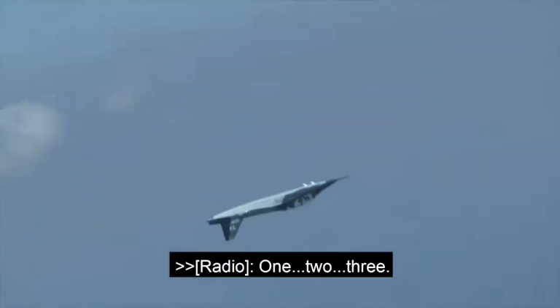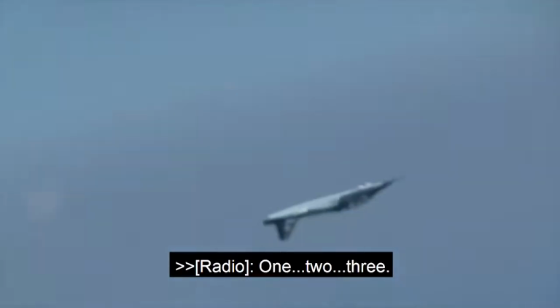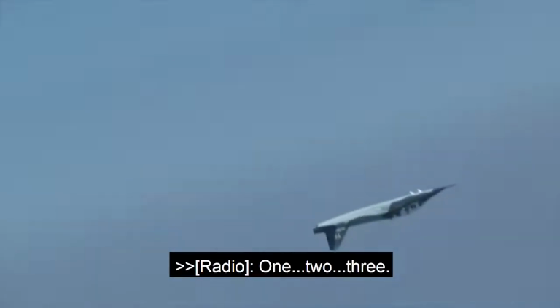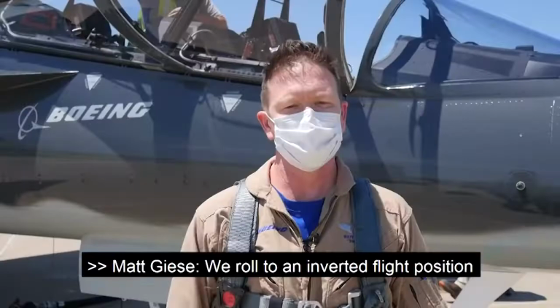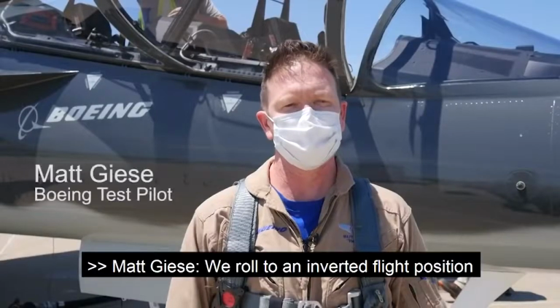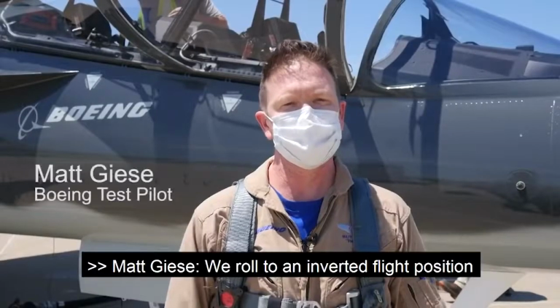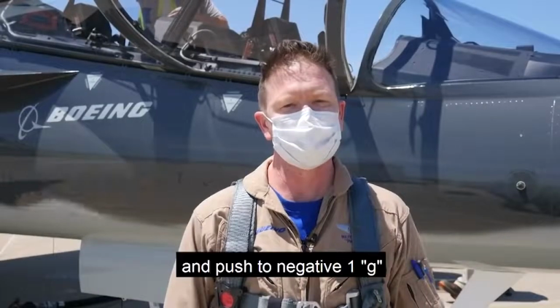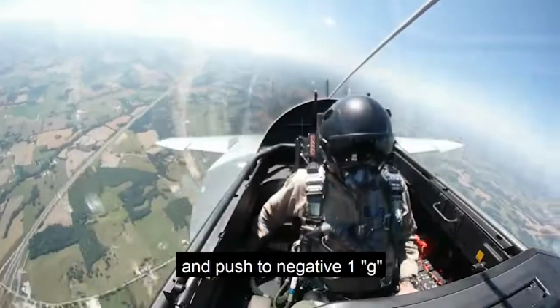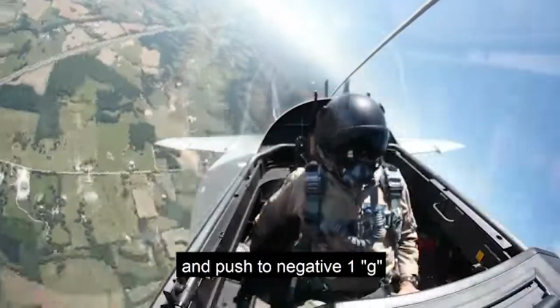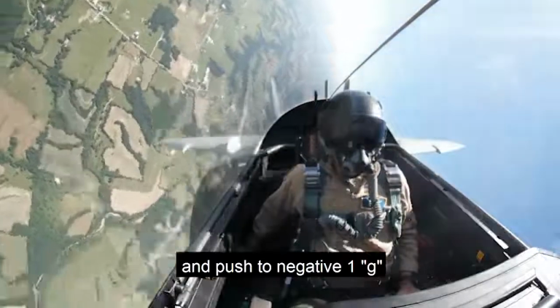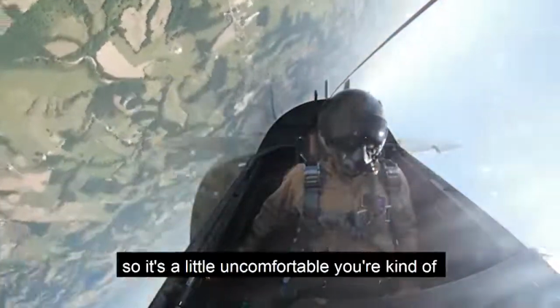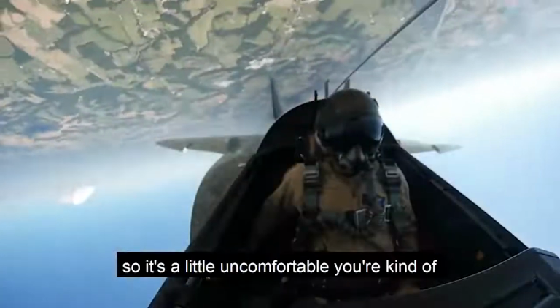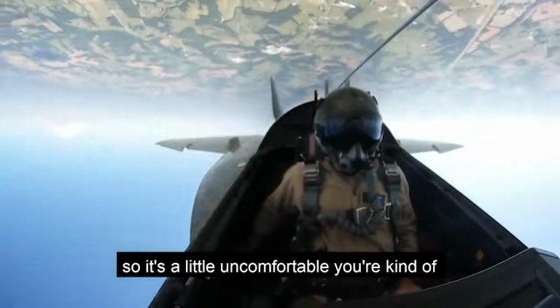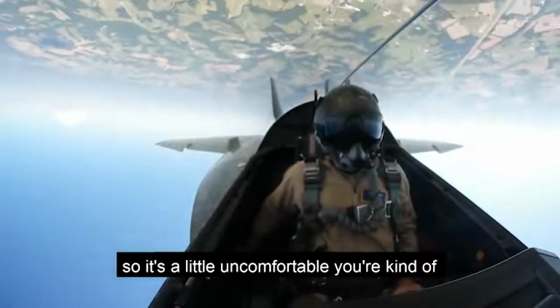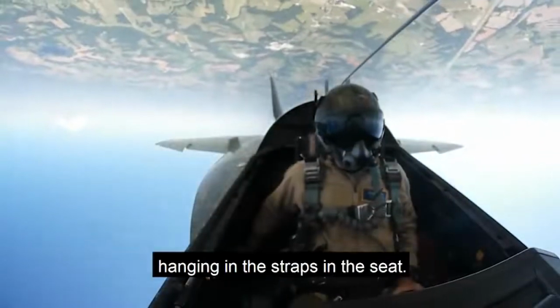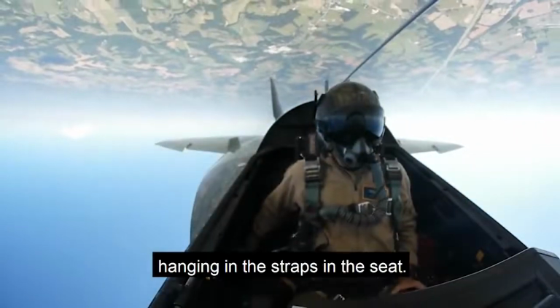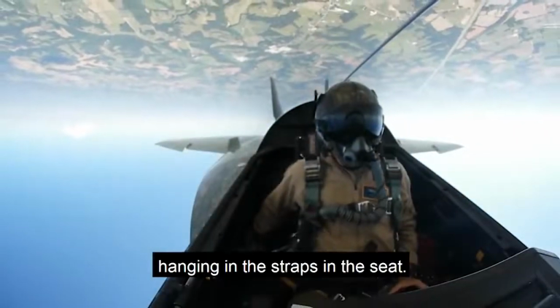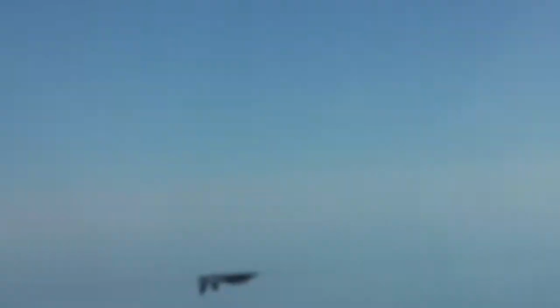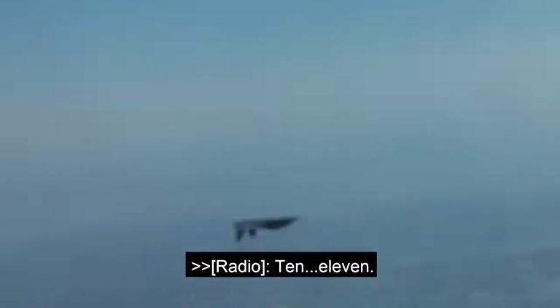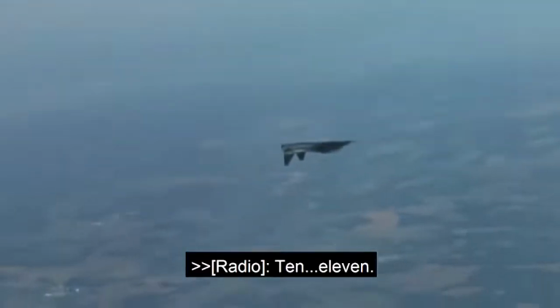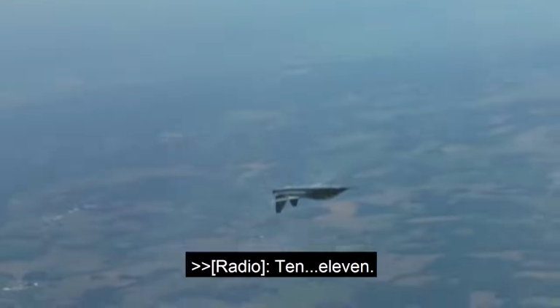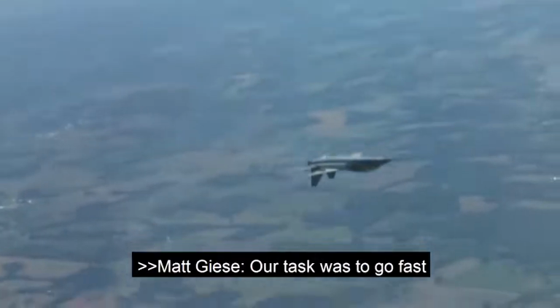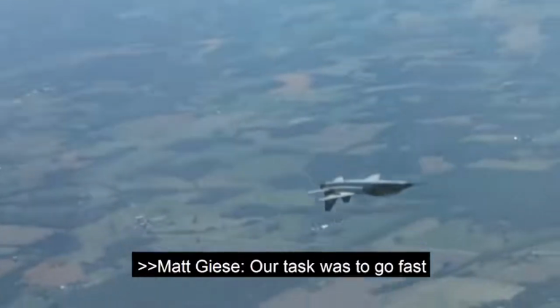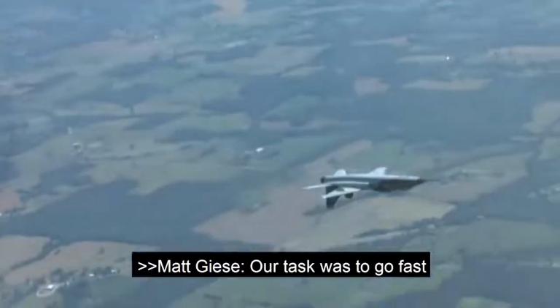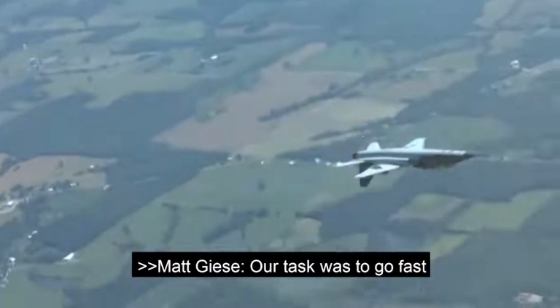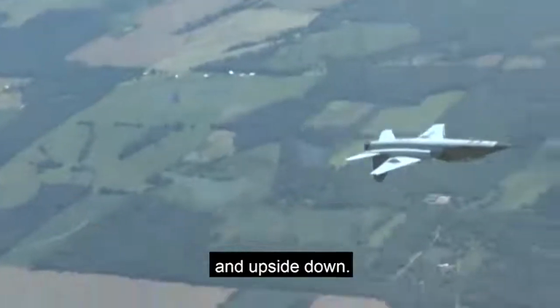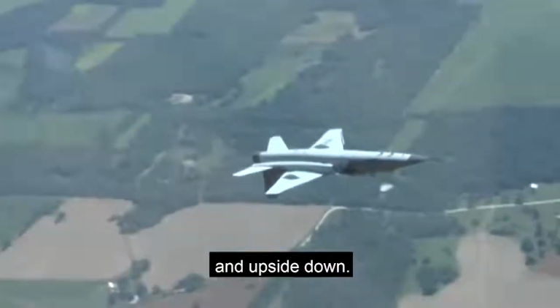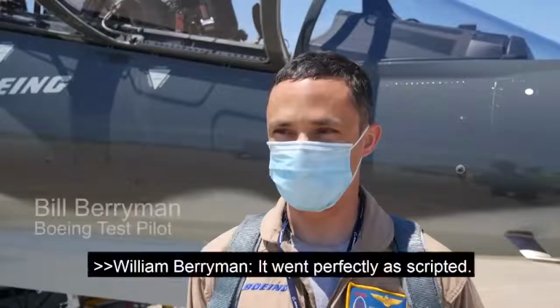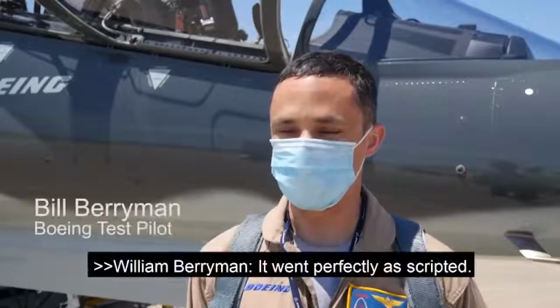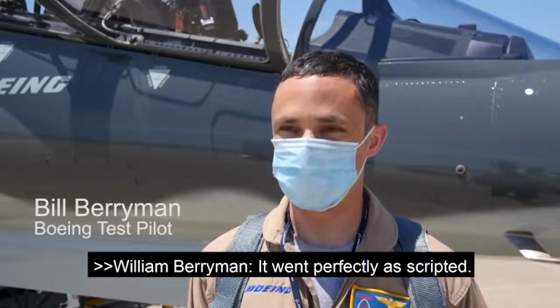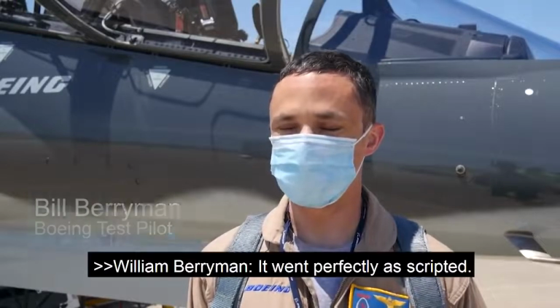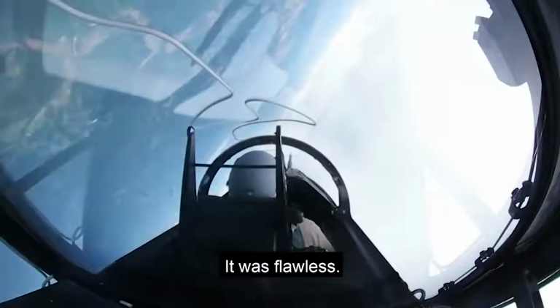We rolled to an inverted flight position and pushed to negative 1 G, so it's a little uncomfortable. You're kind of hanging in the straps in the seat. Our task was to go fast and upside down. It went perfectly as scripted. It was flawless.